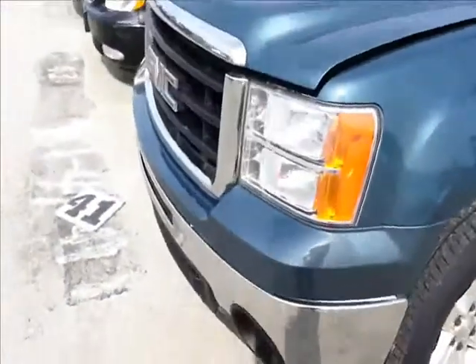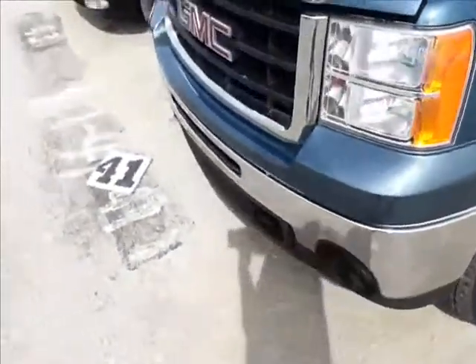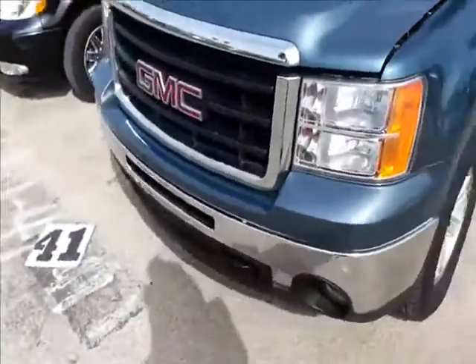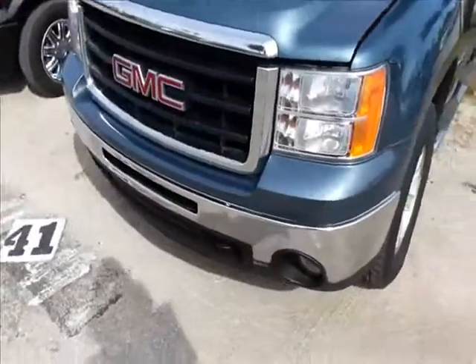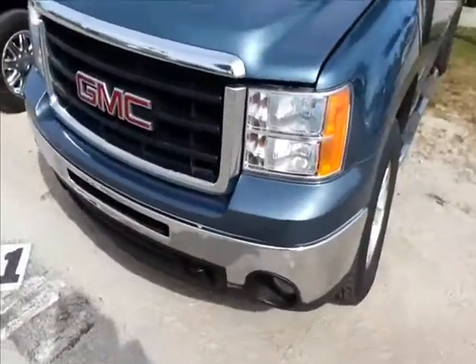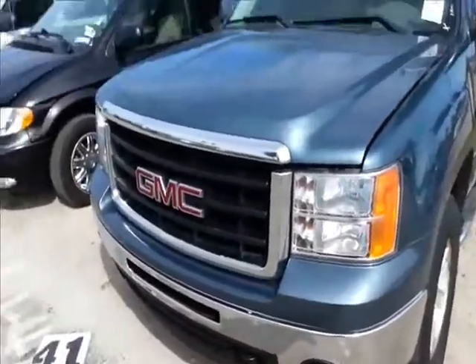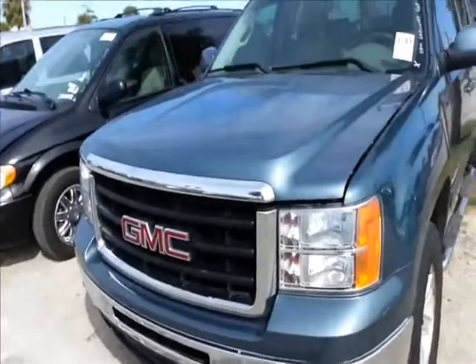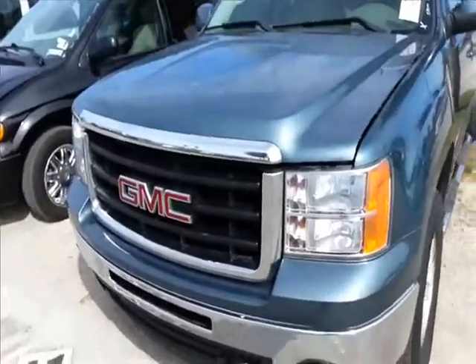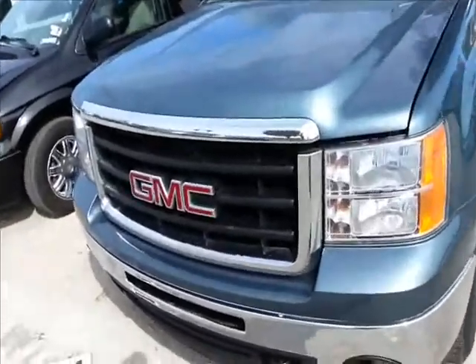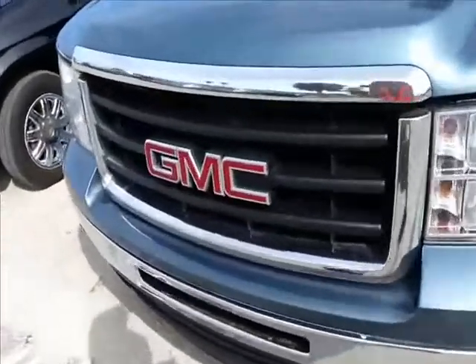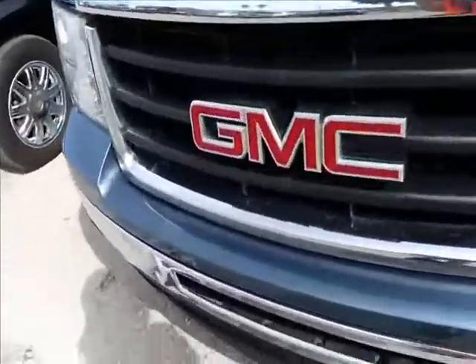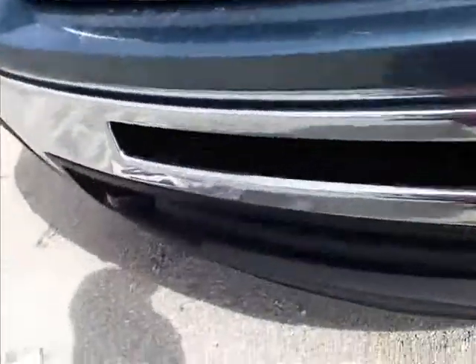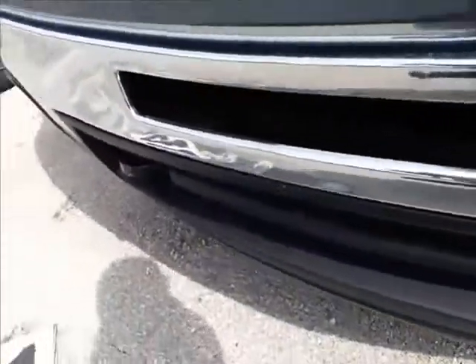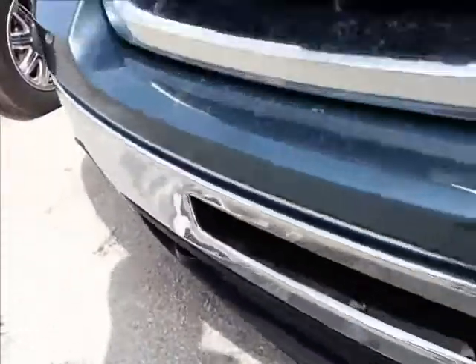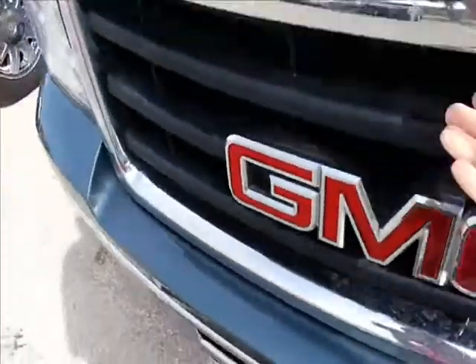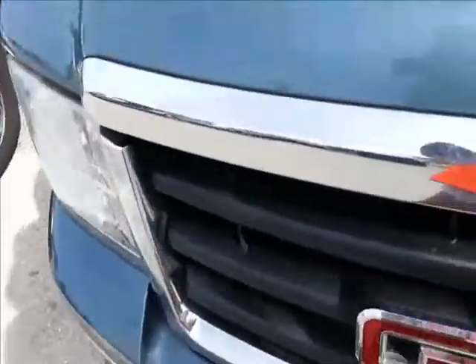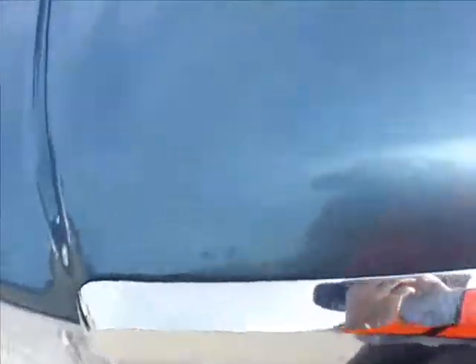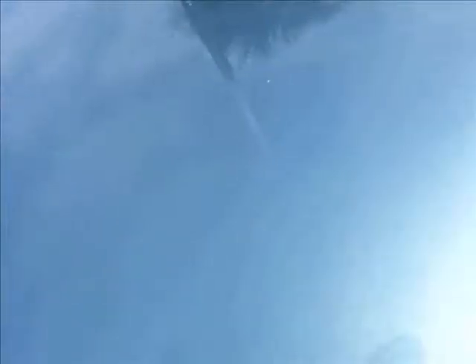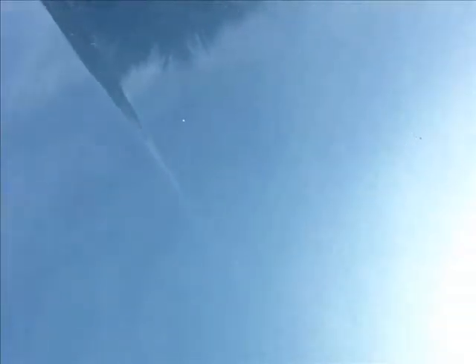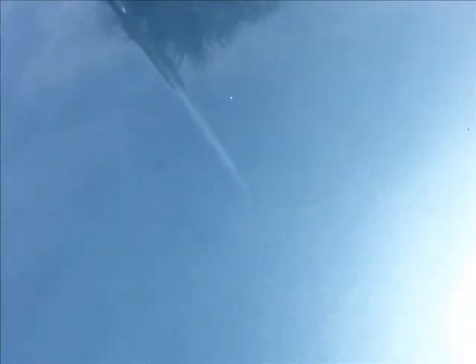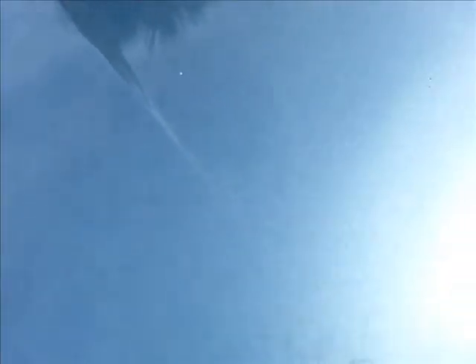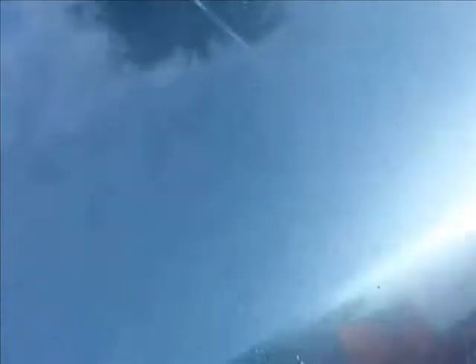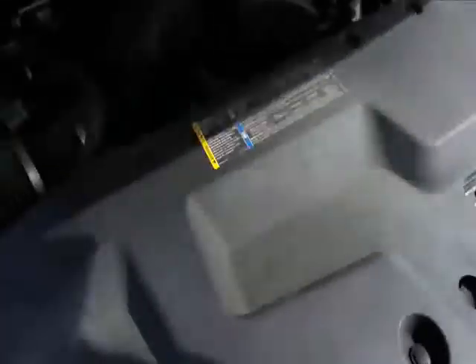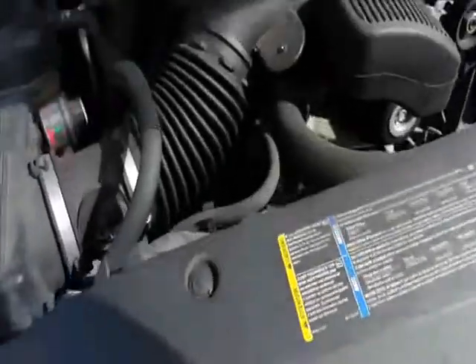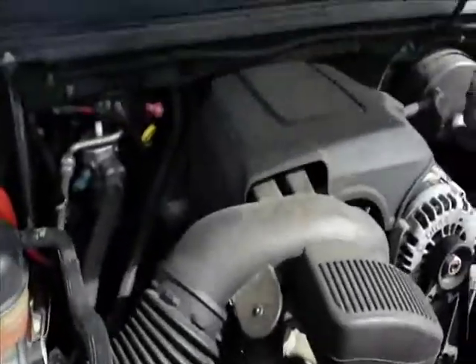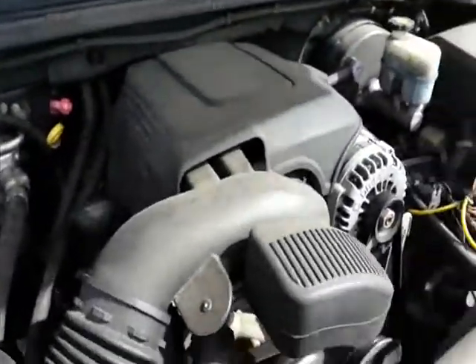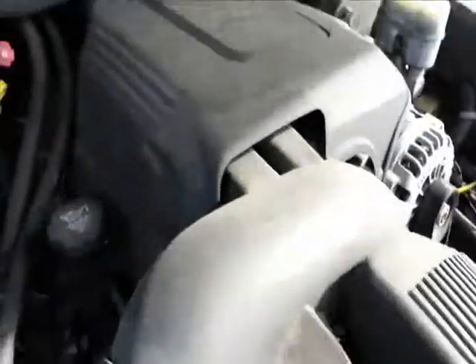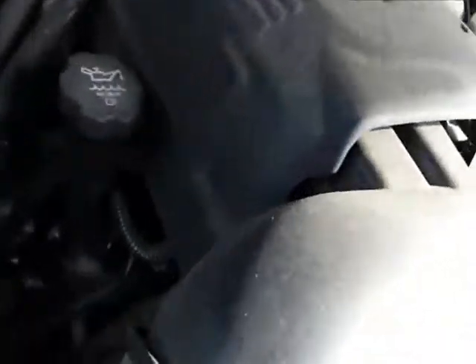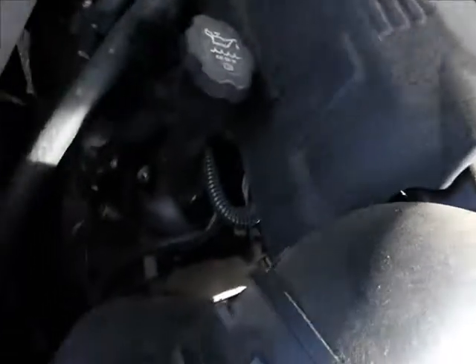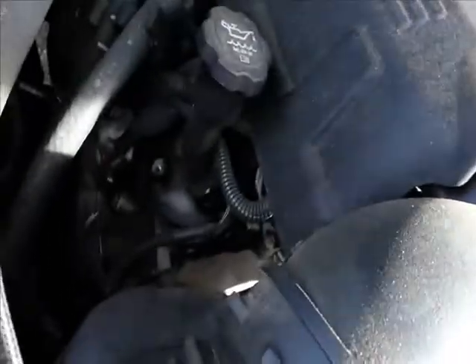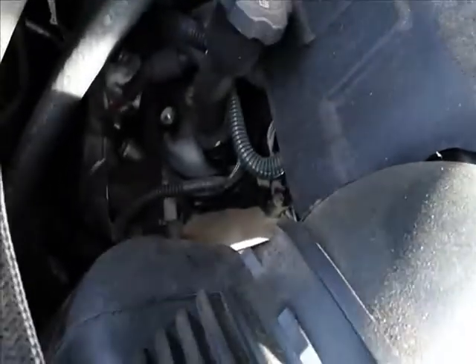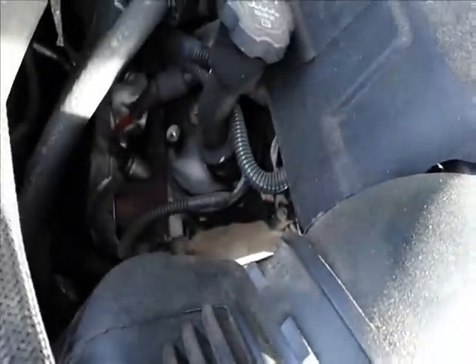Power. Cool truck. Vortec Max. Open the hood — it's all aluminum. Aluminum block.